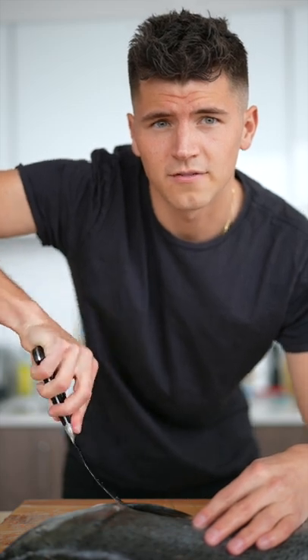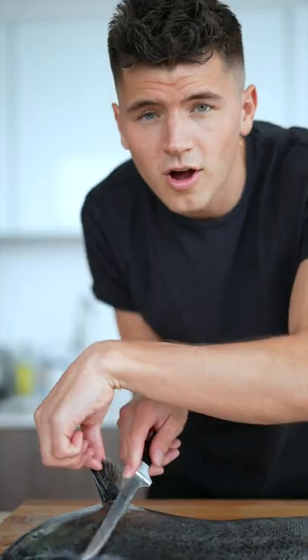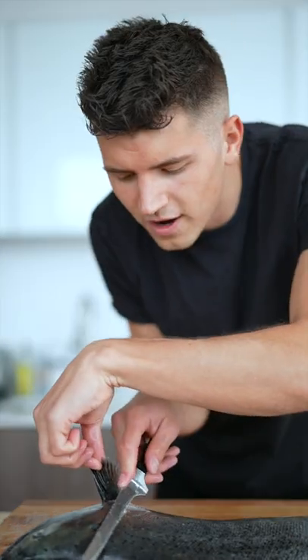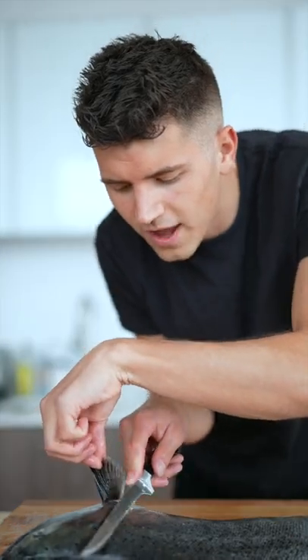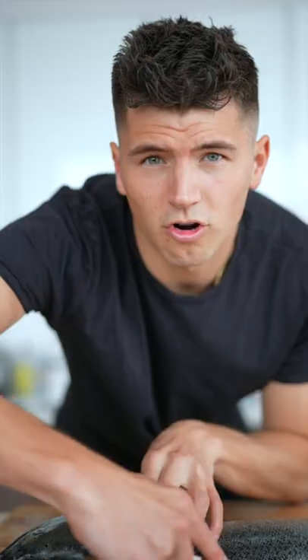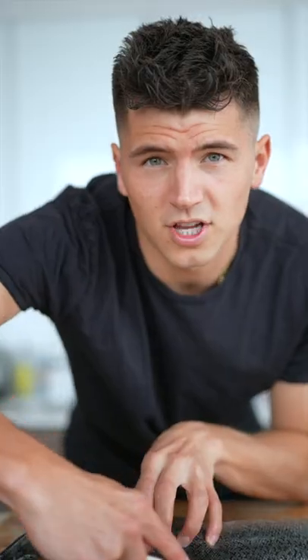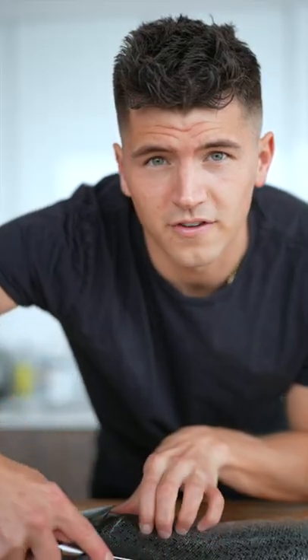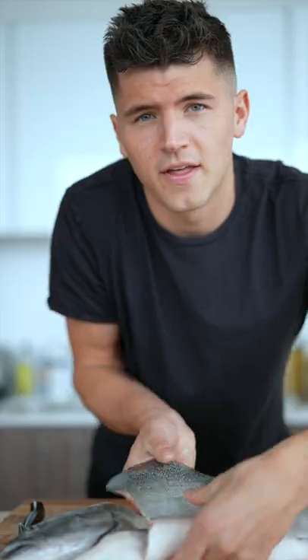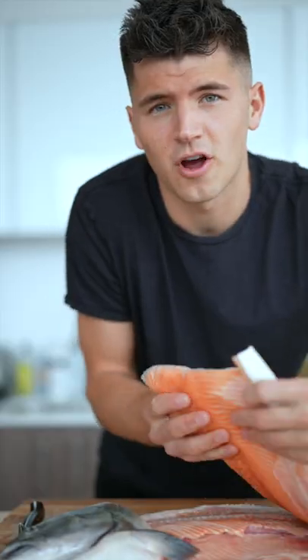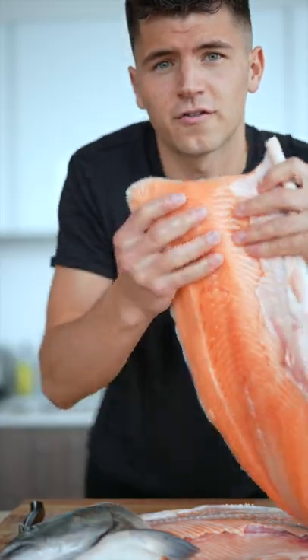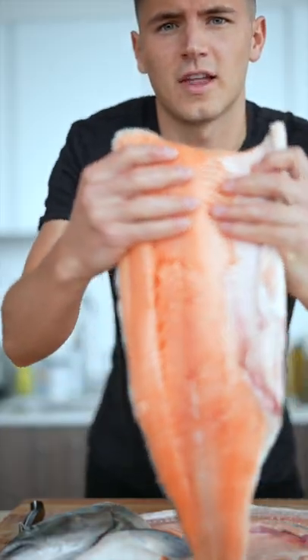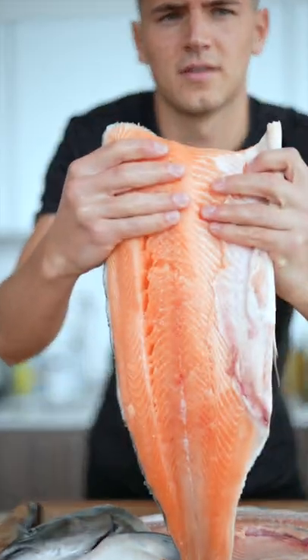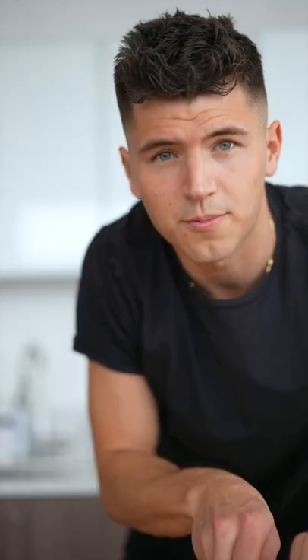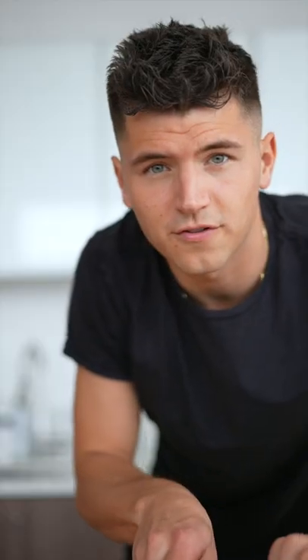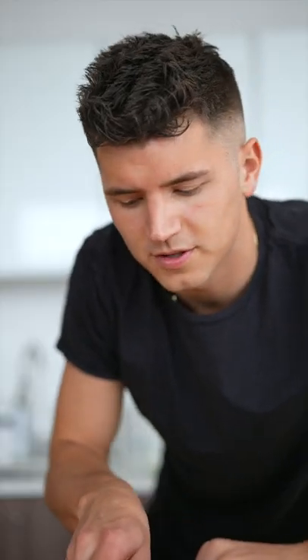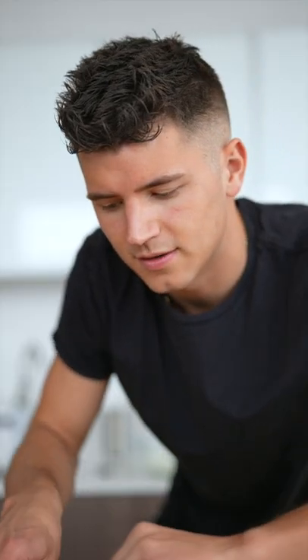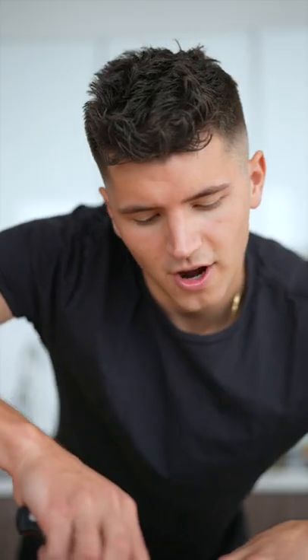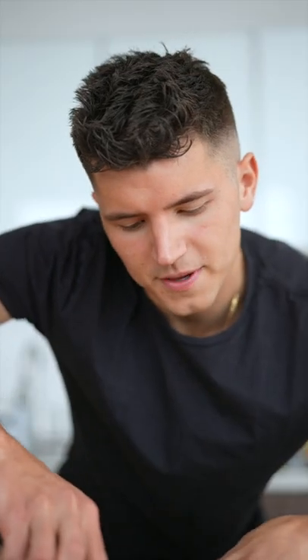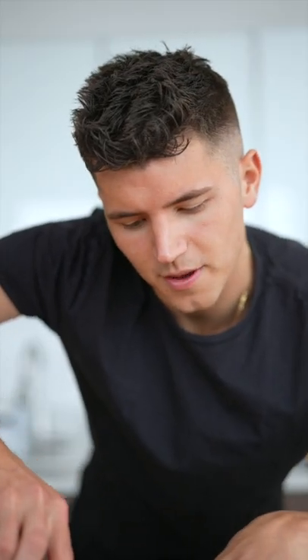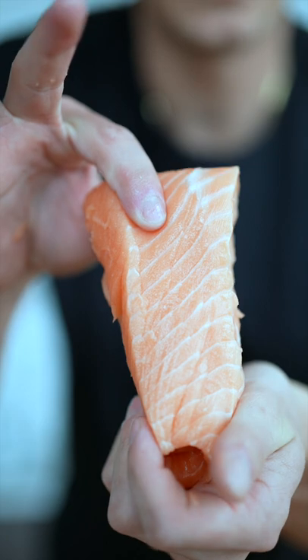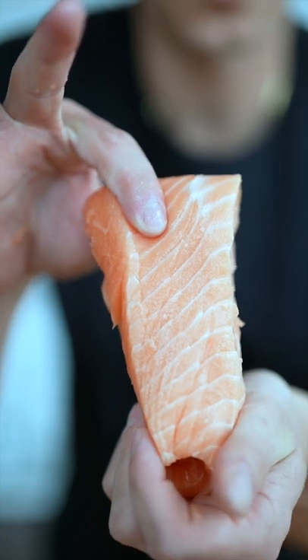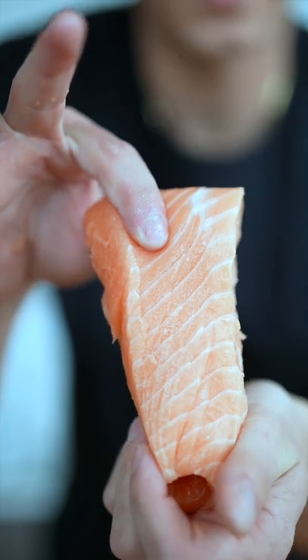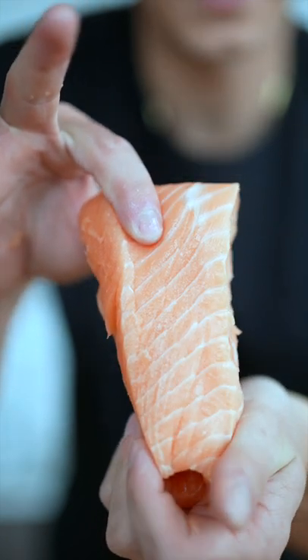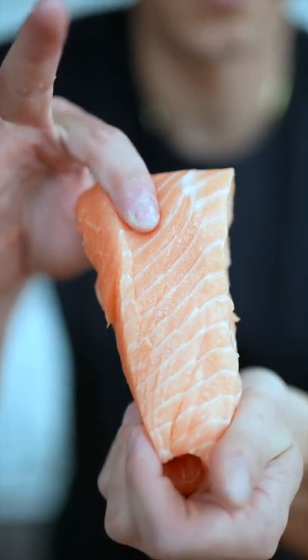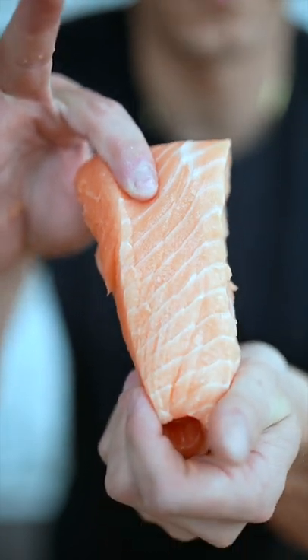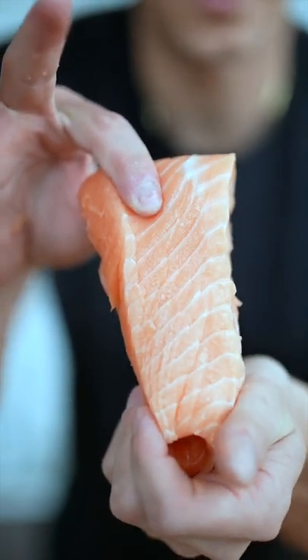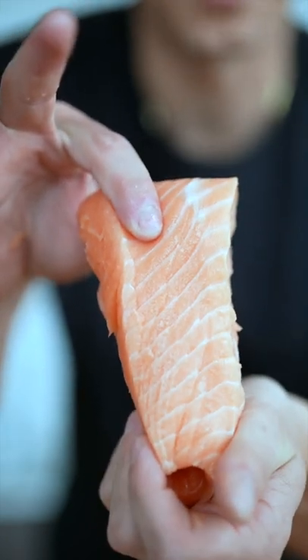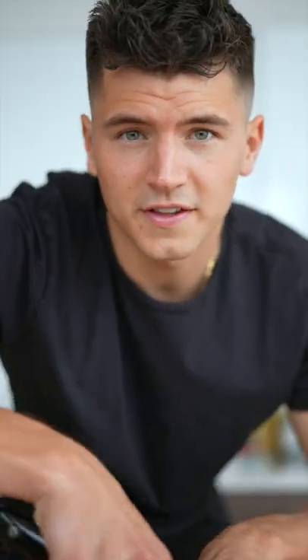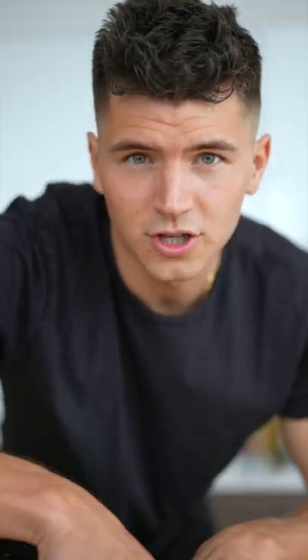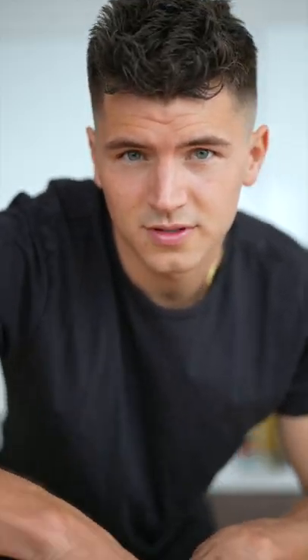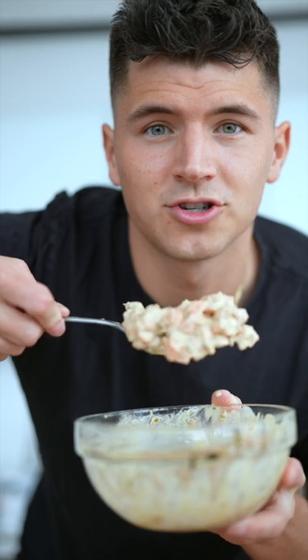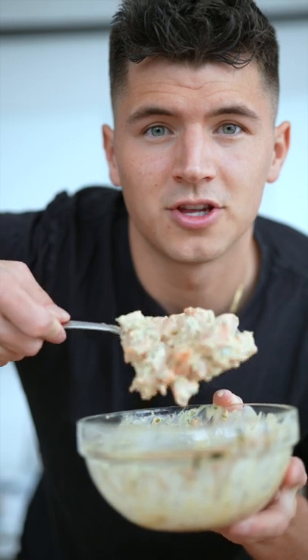We'll use a really flexible fillet knife, come right around the head, across the top of the fish, and lift off our first fillet. We'll separate the fillet from the skin, then cut out a piece of the belly — leaving us with what I think is the best tasting part of the entire salmon. We'll cut this into cubes.